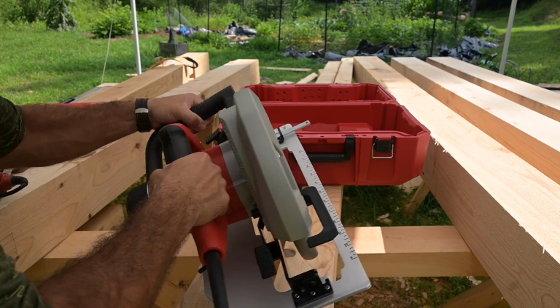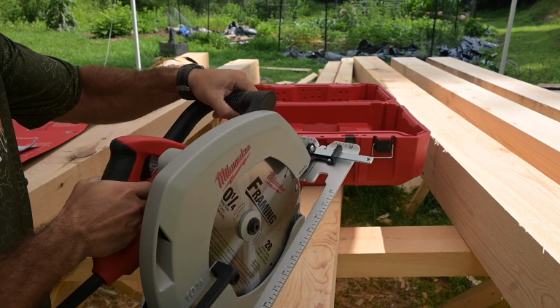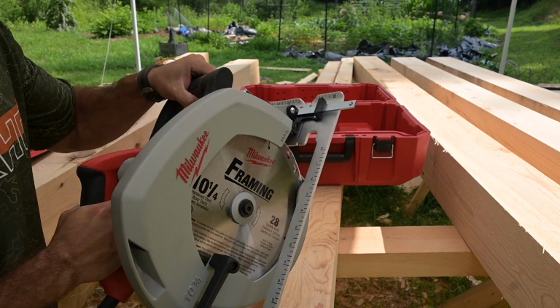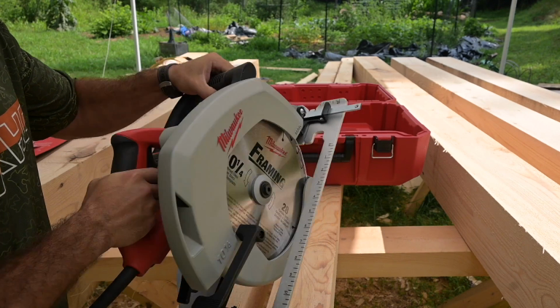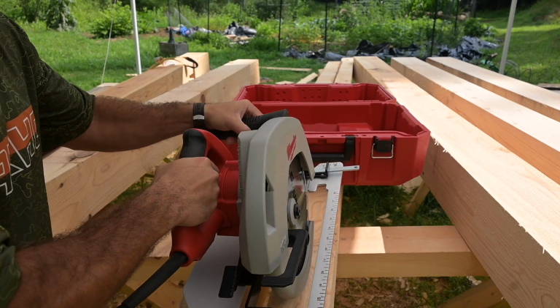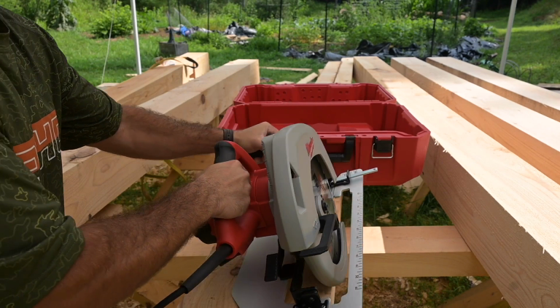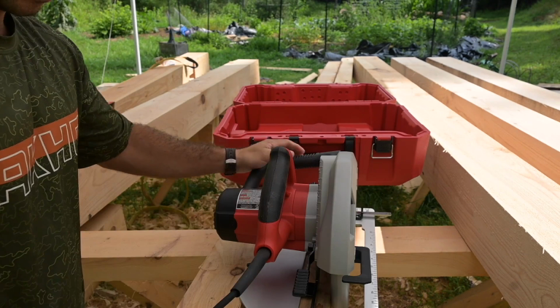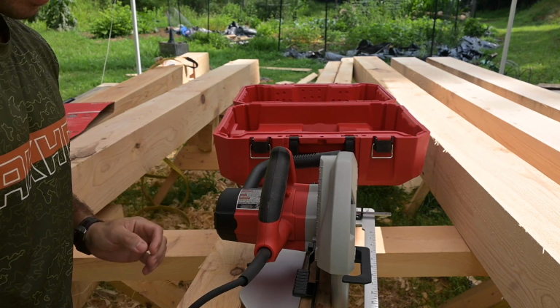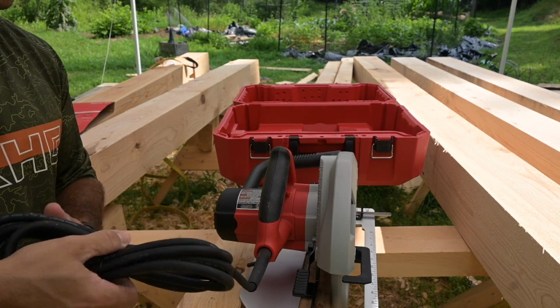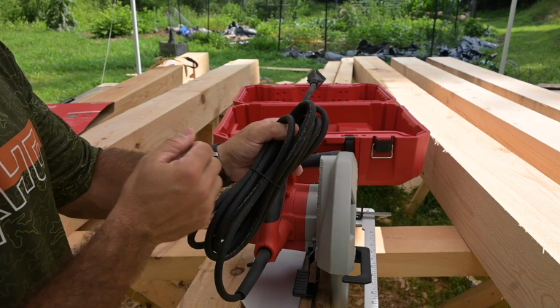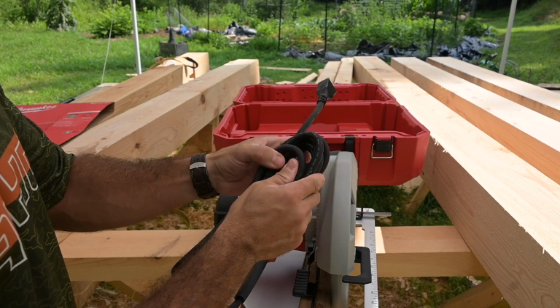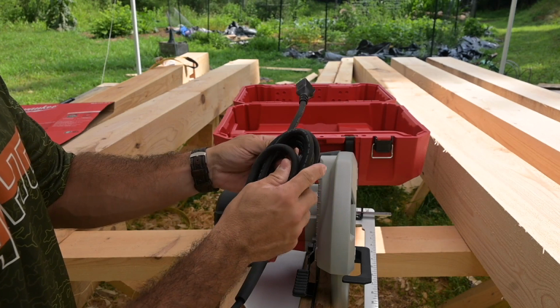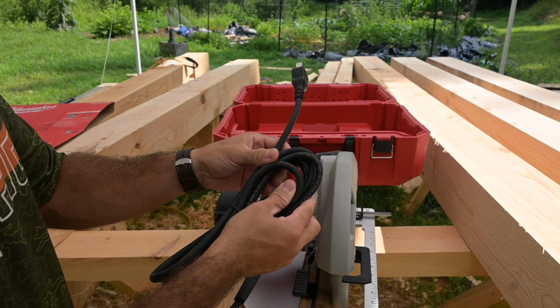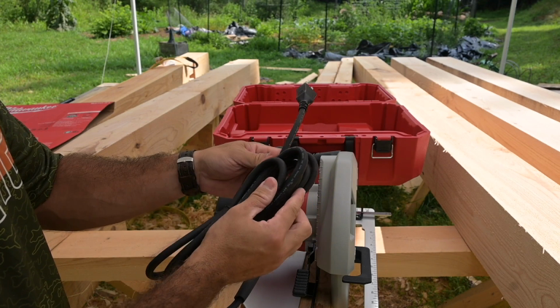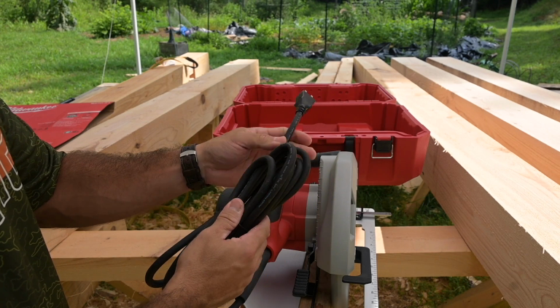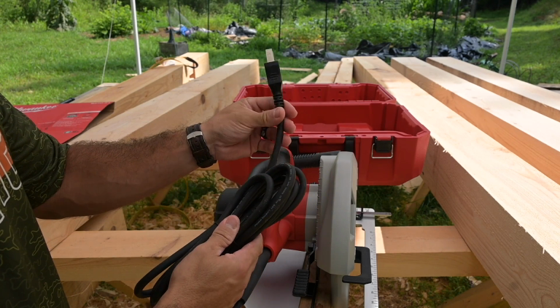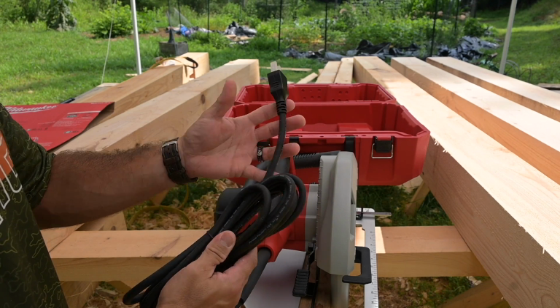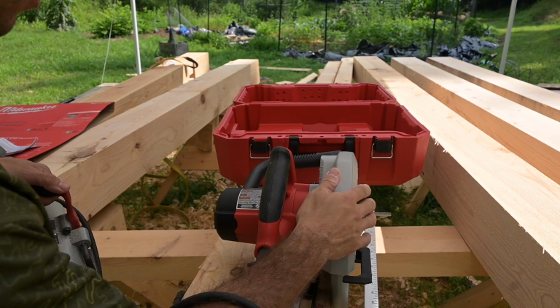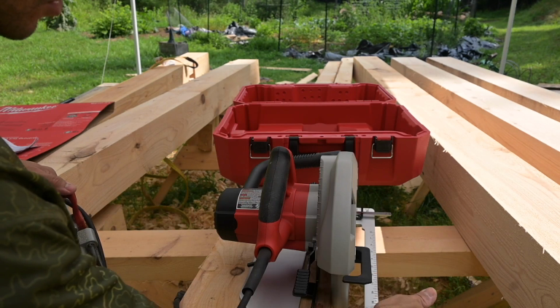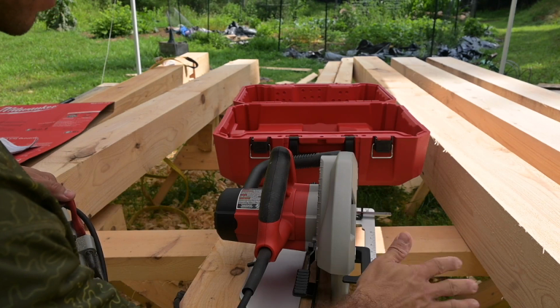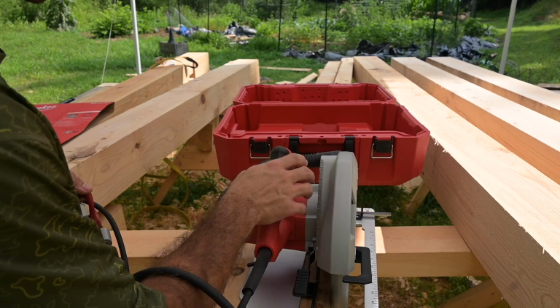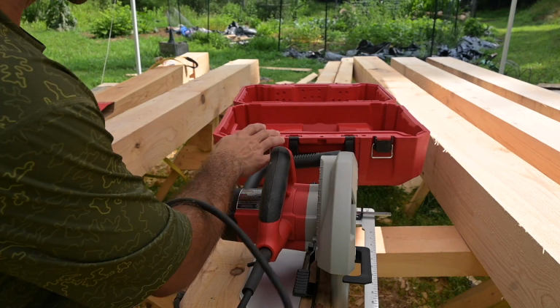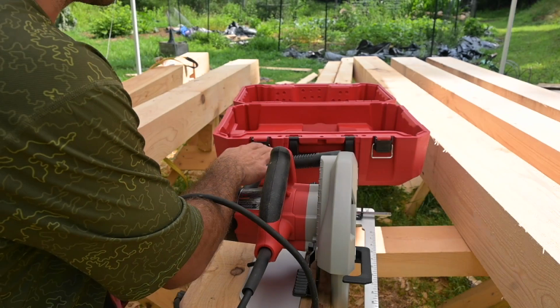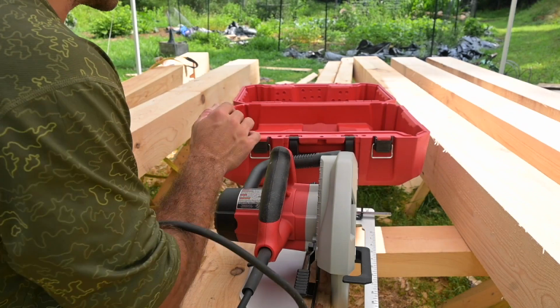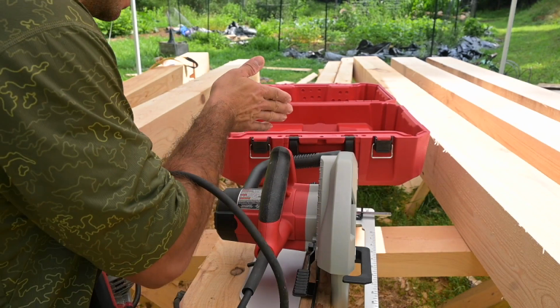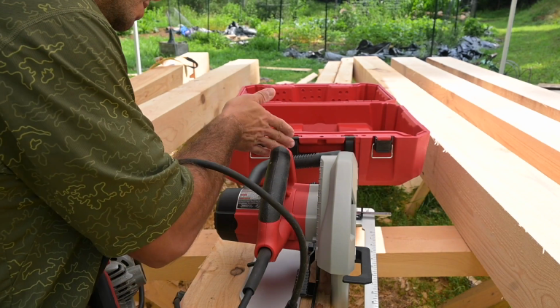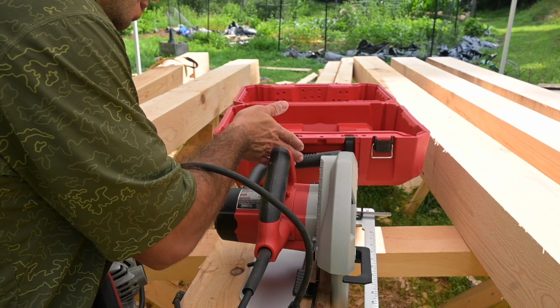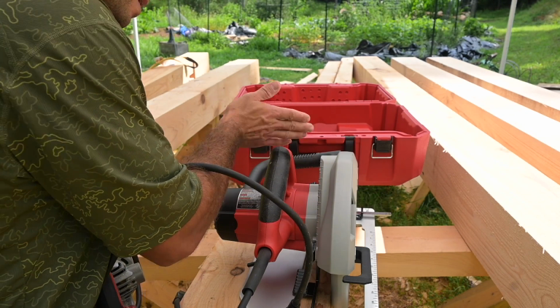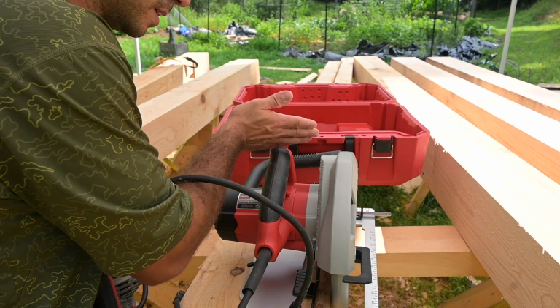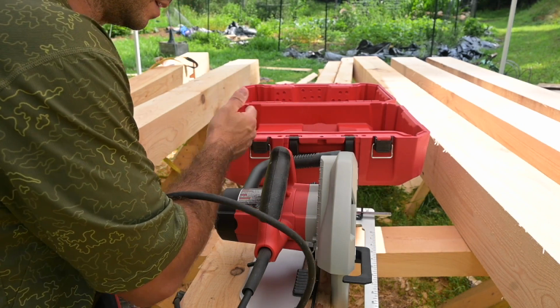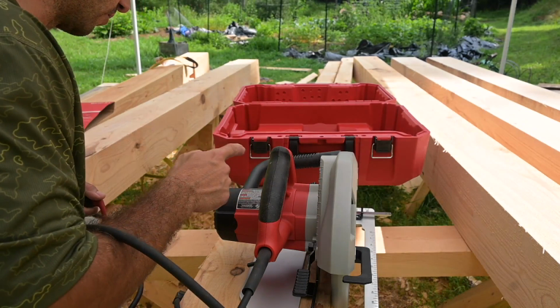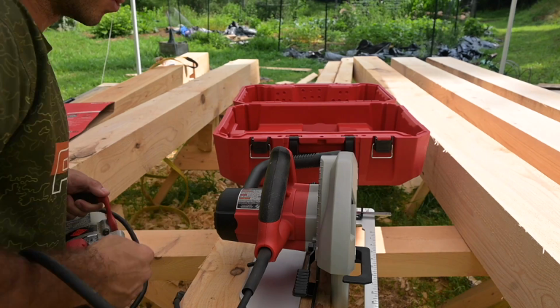Overall it seems like a super comfortable saw. I also like that the cable is pretty thick — it's 14 gauge, so about 15 amps. The discharge is going to be on the right, so I can stay safe on this side and still see the saw blade and the kerf guide.